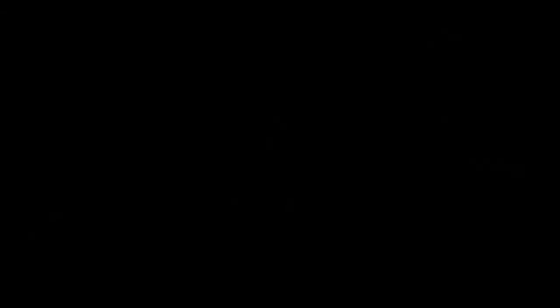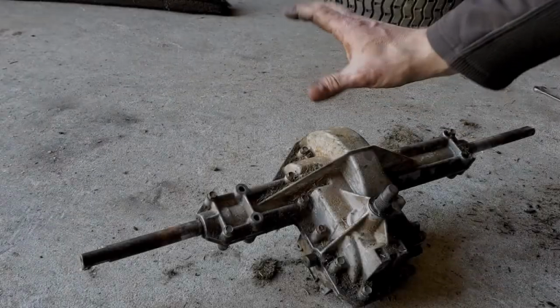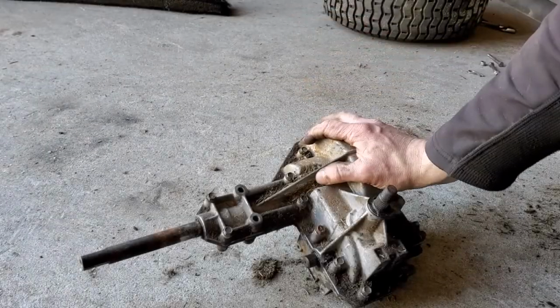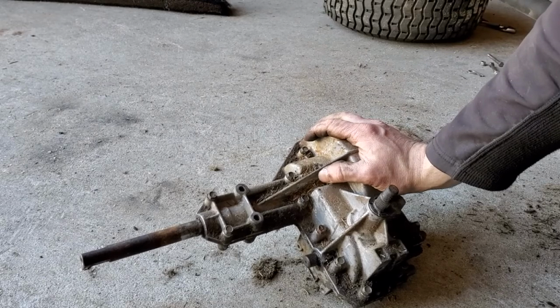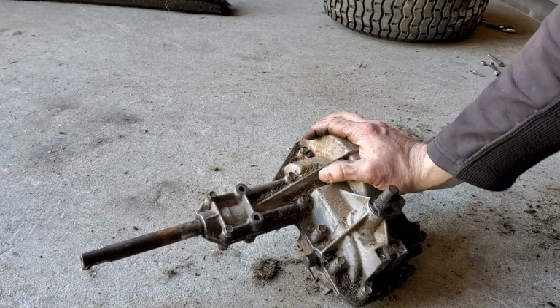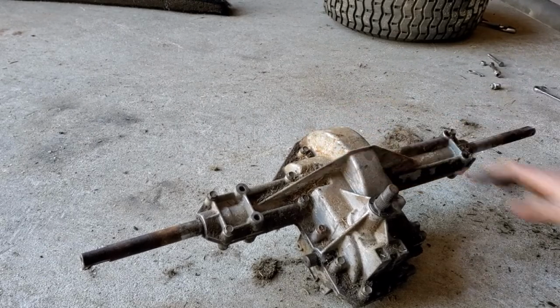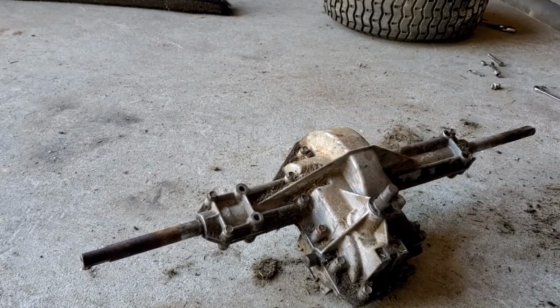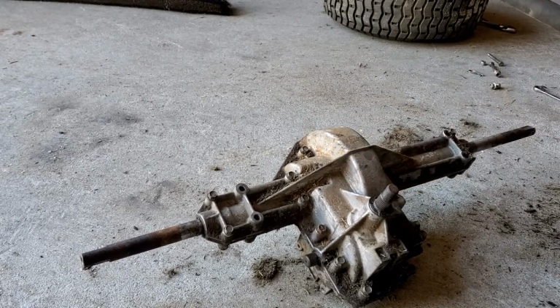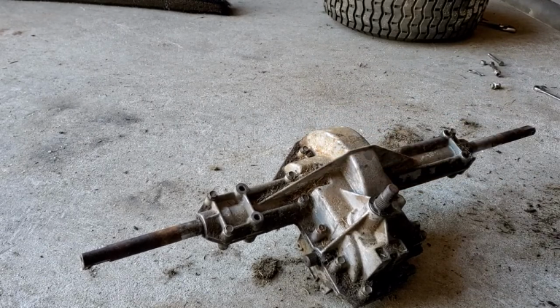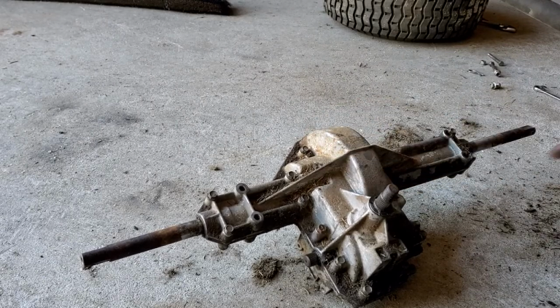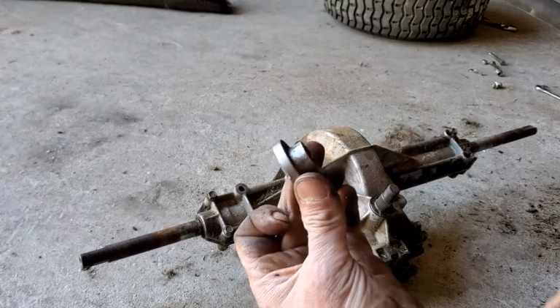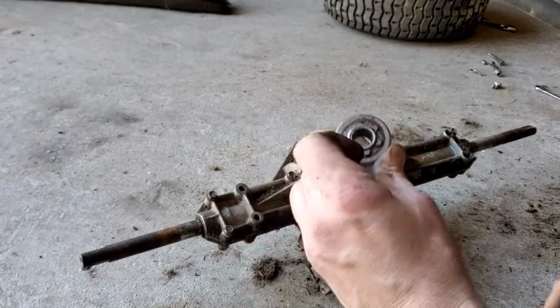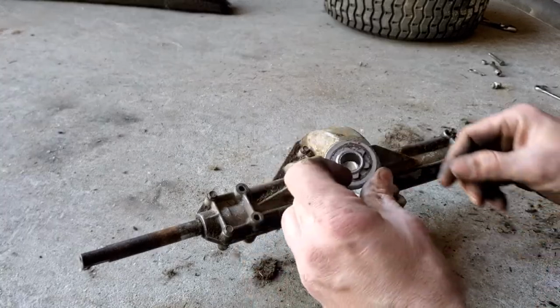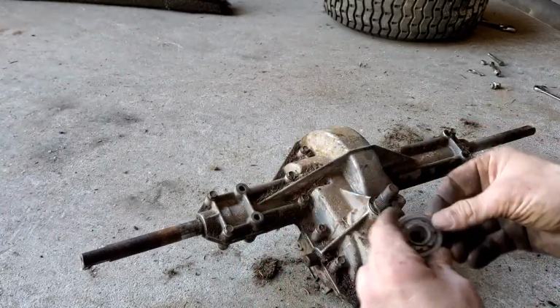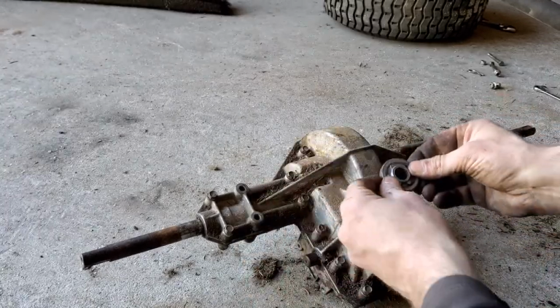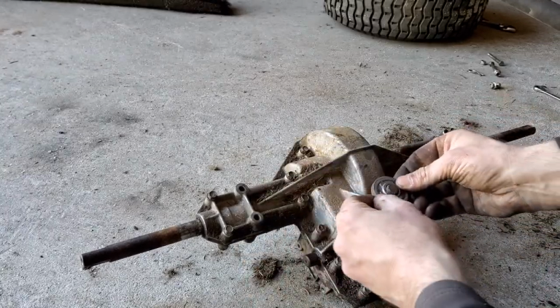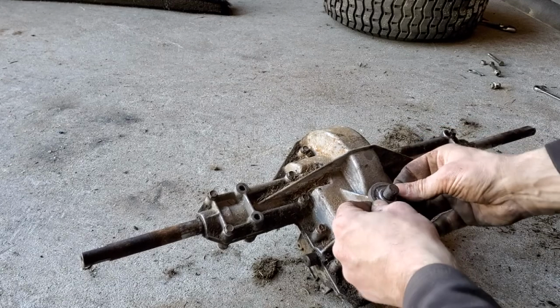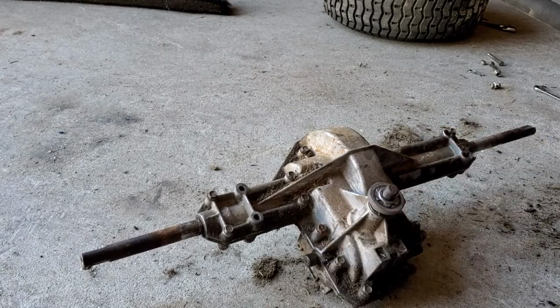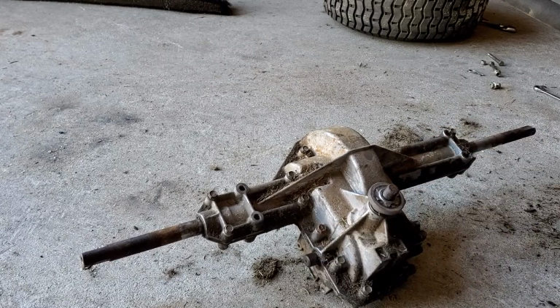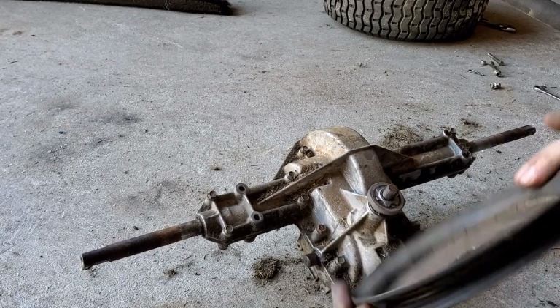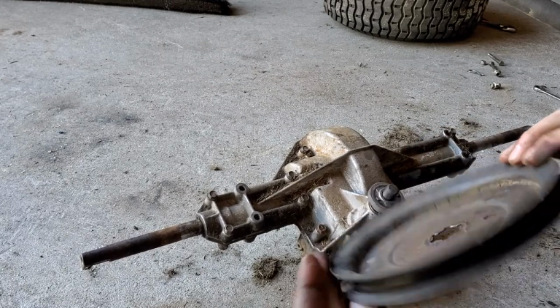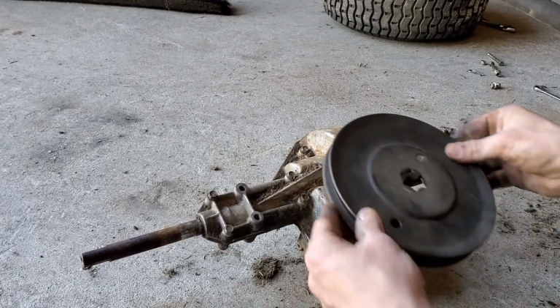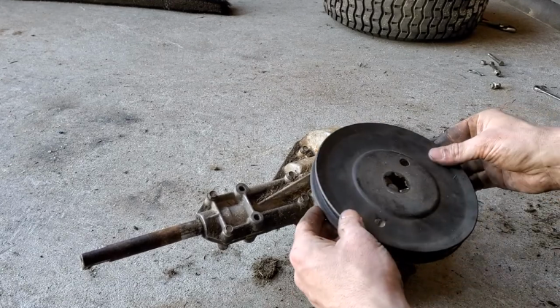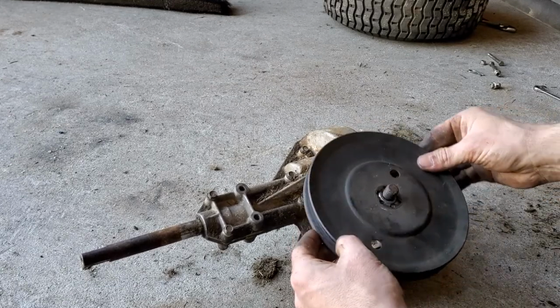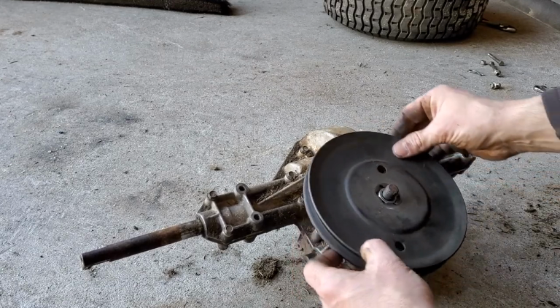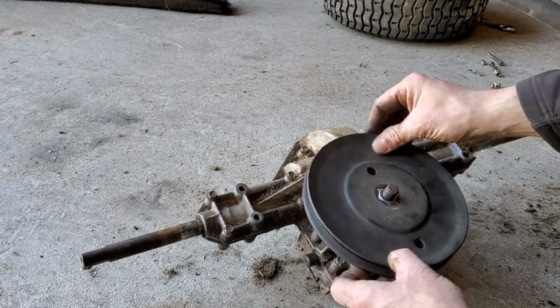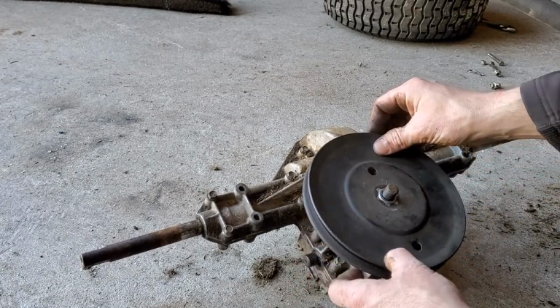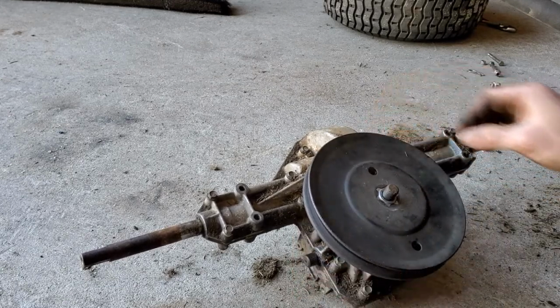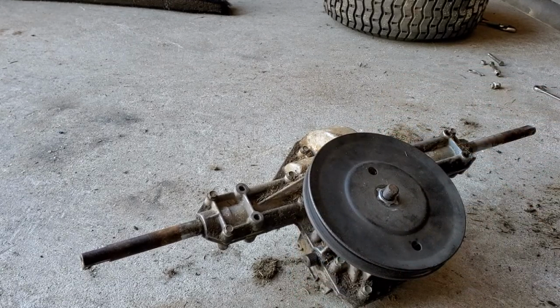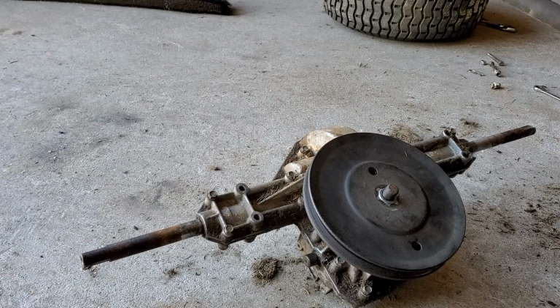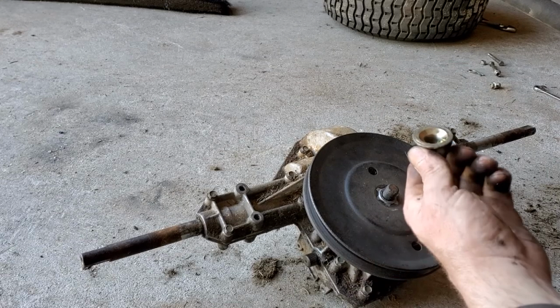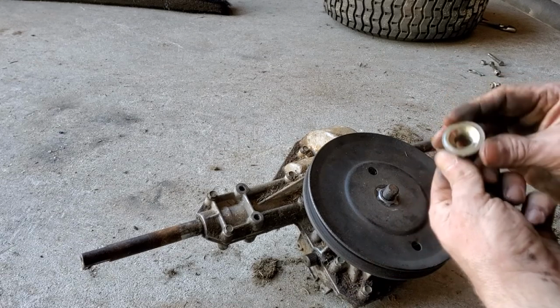I have a good used transmission here. You're going to put your hub back on, then your pulley, and your nut.